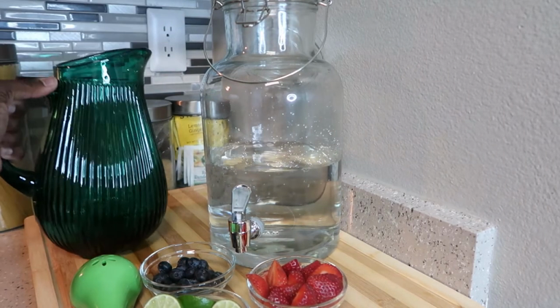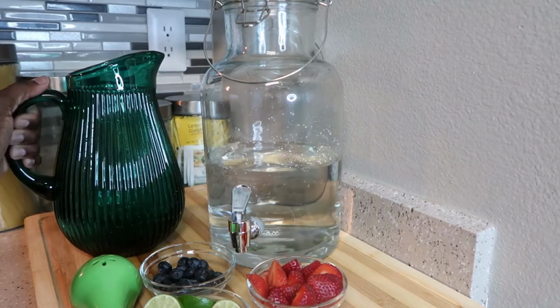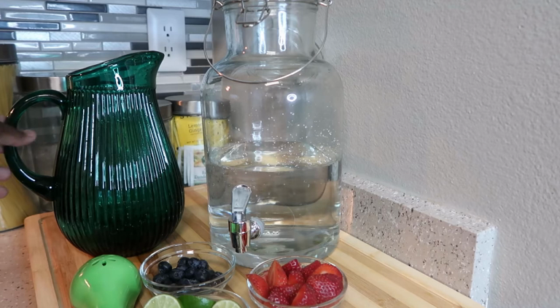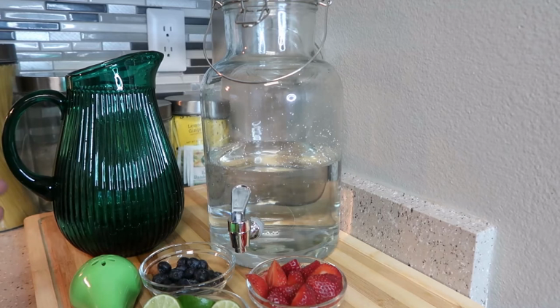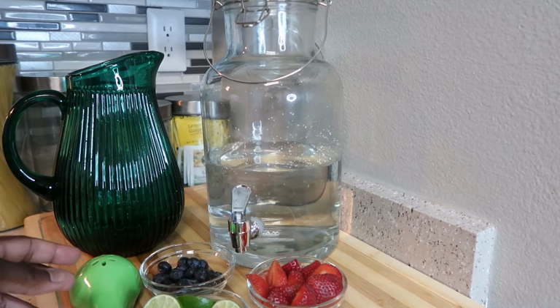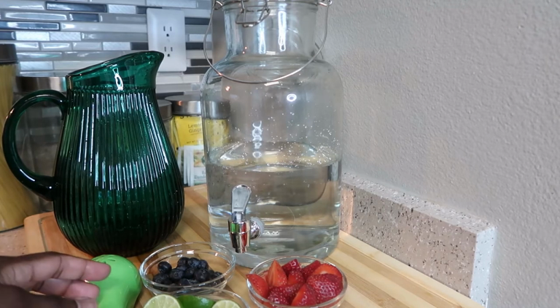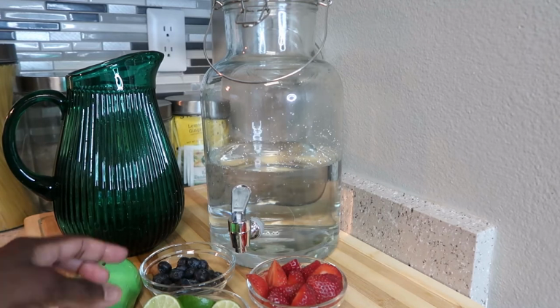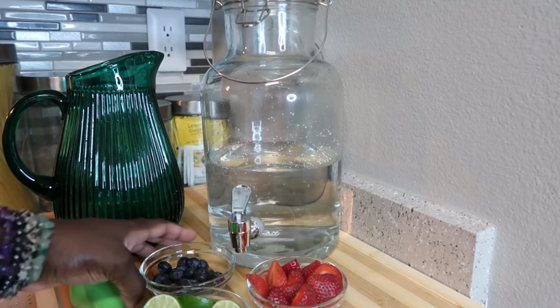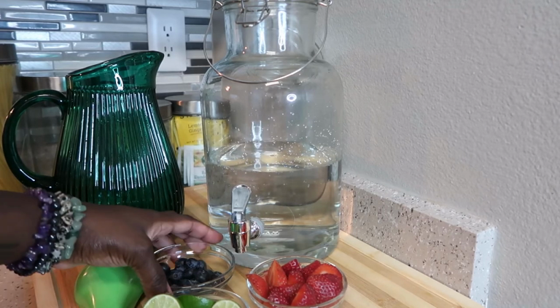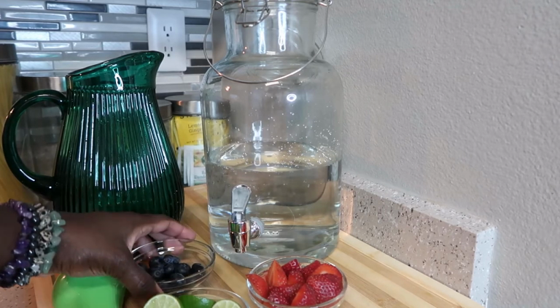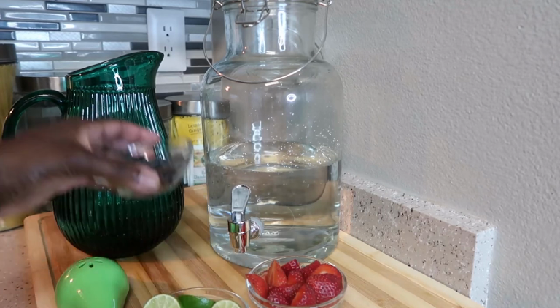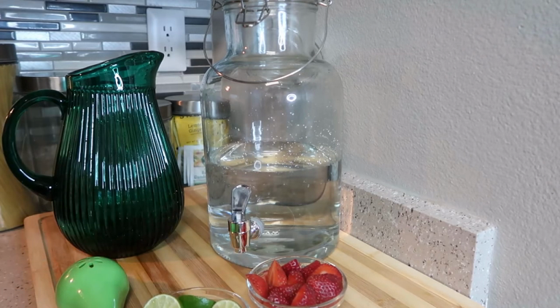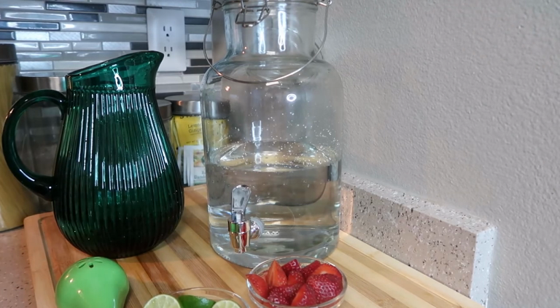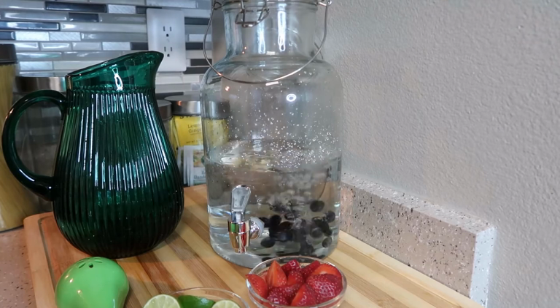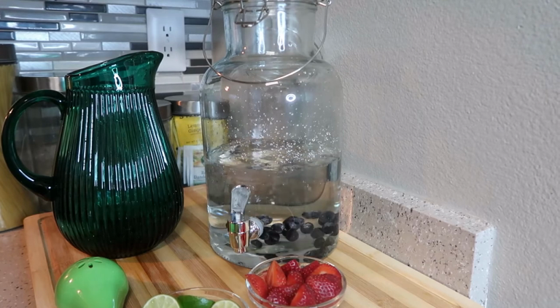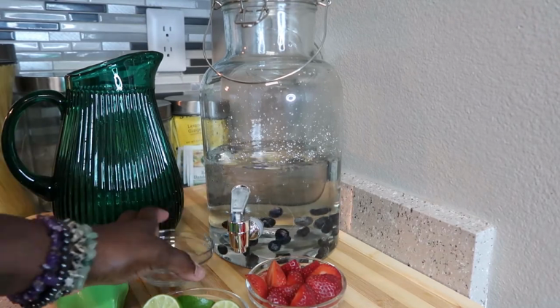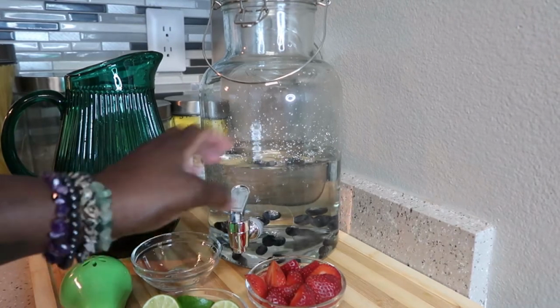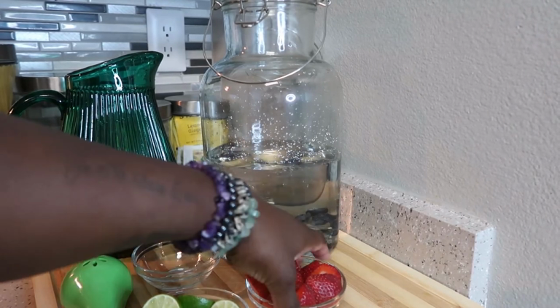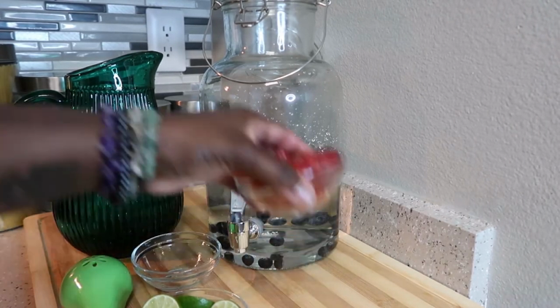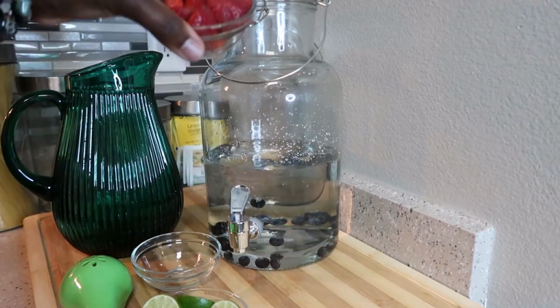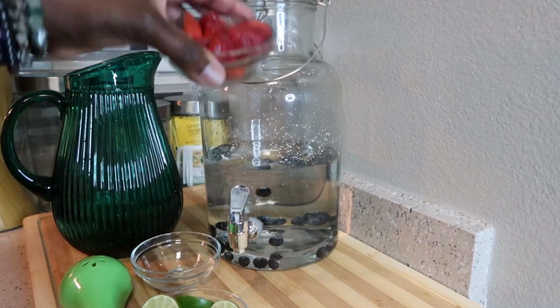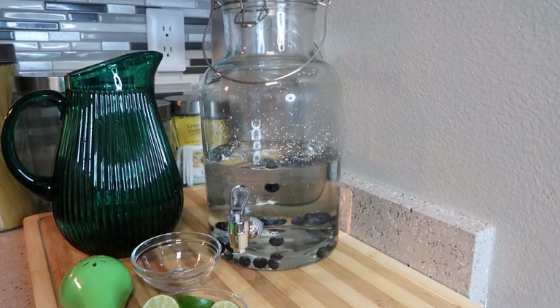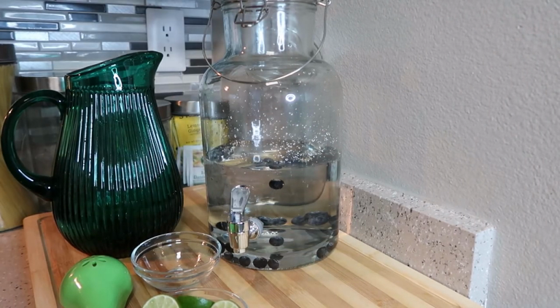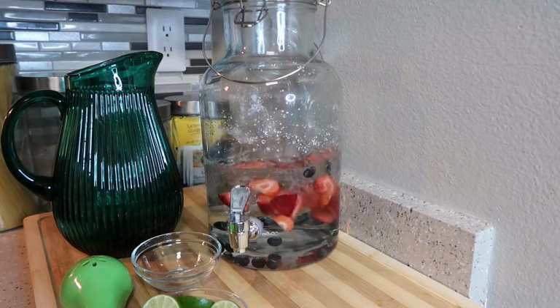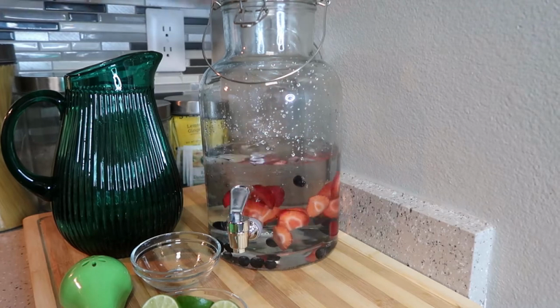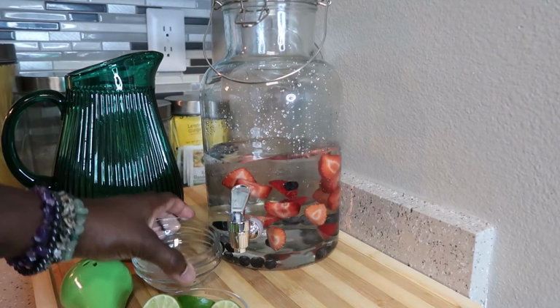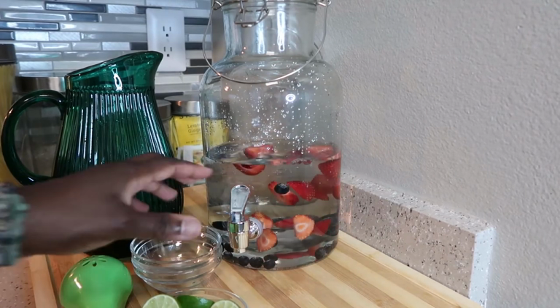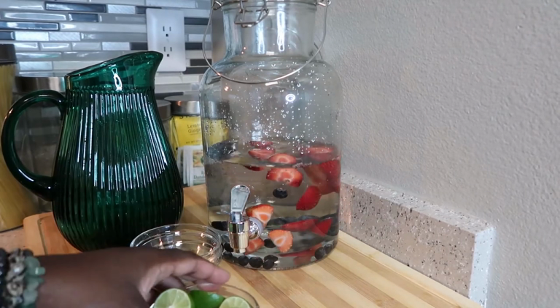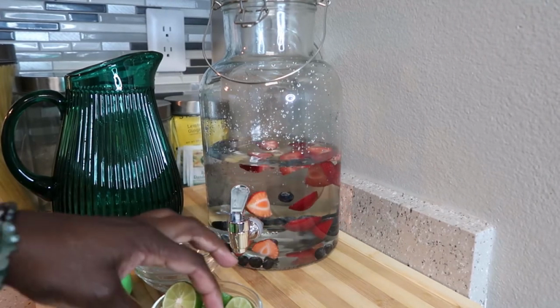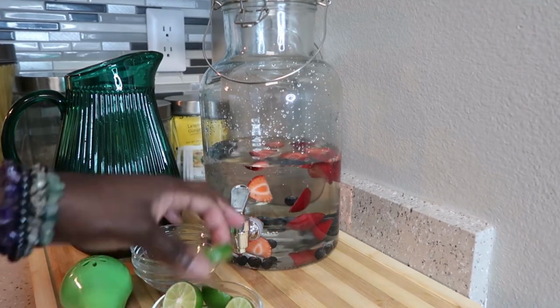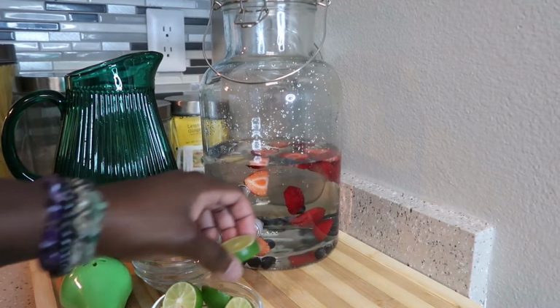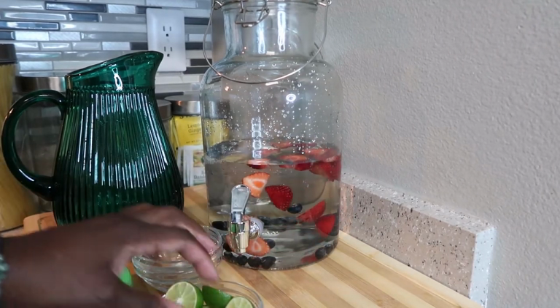We'll go ahead and start adding the ingredients. First, I'm going to dump in the blueberries, then continue with the strawberries — cut them up however you choose. Now we're going to use the limes.